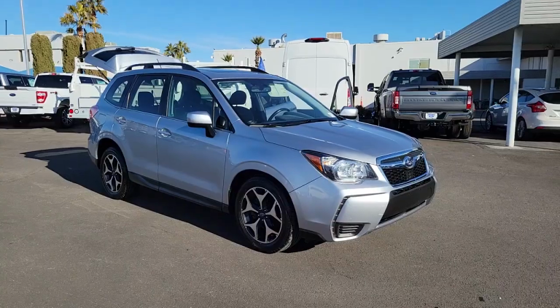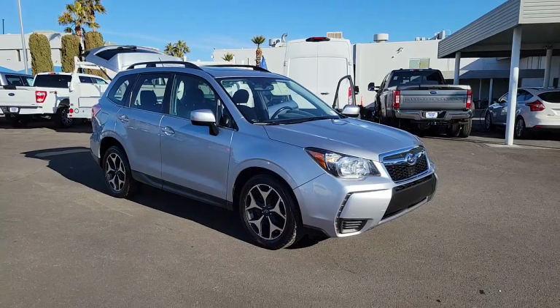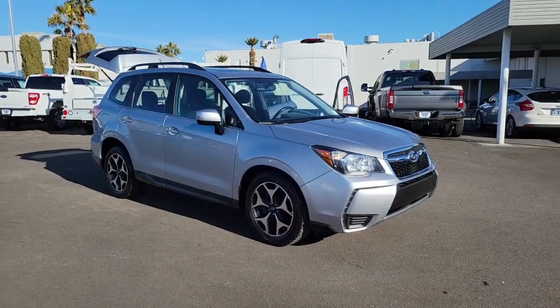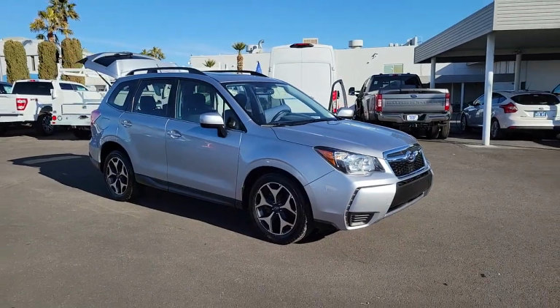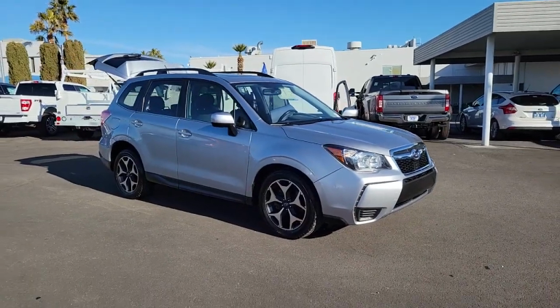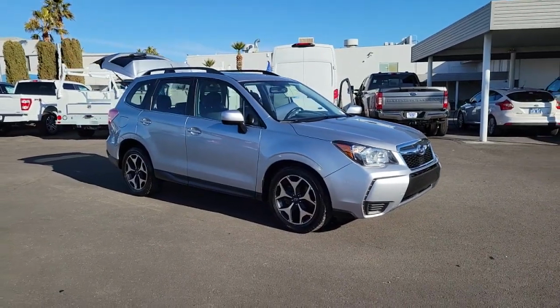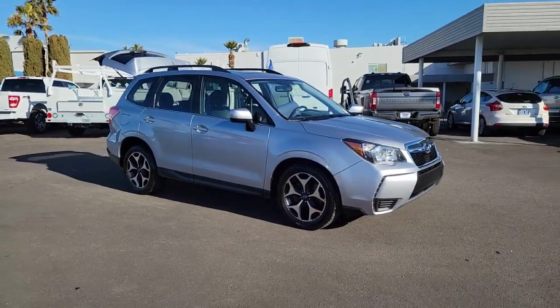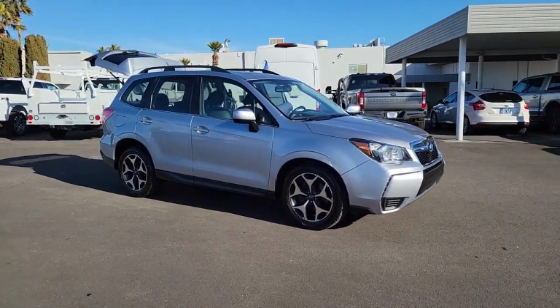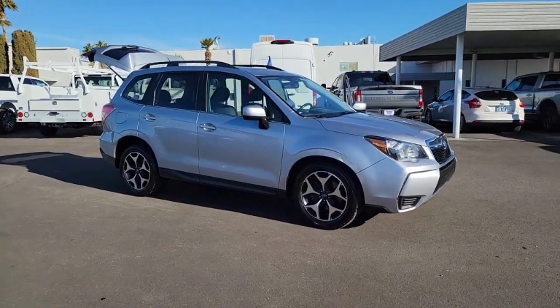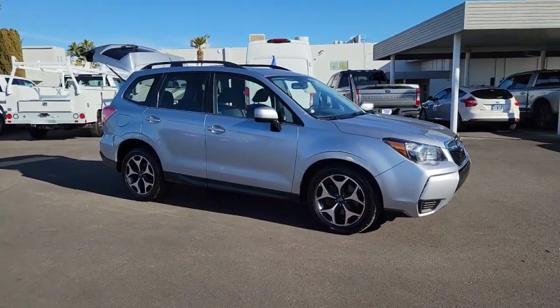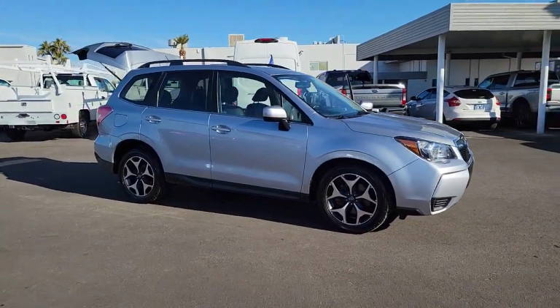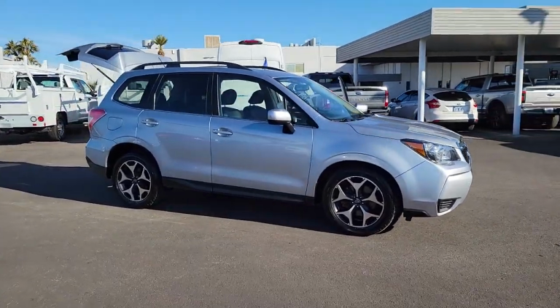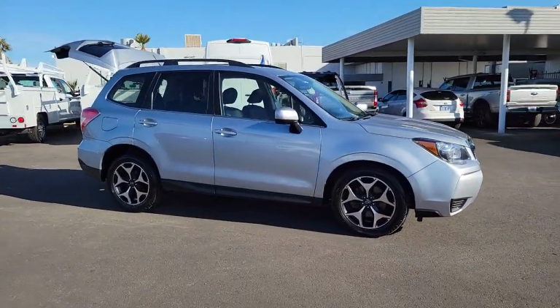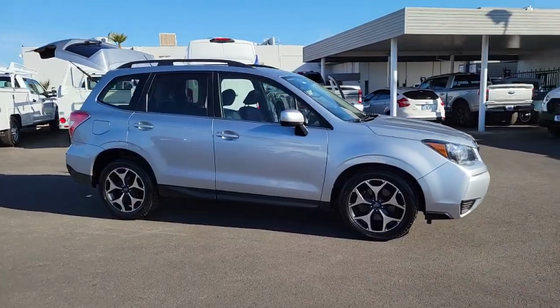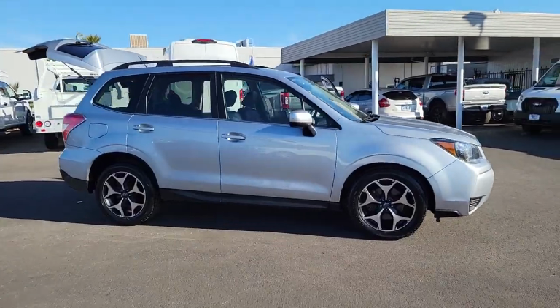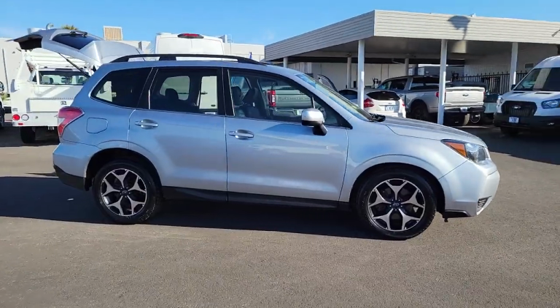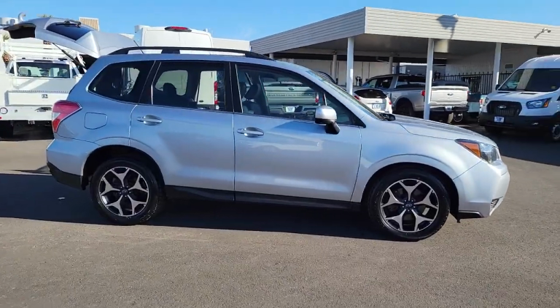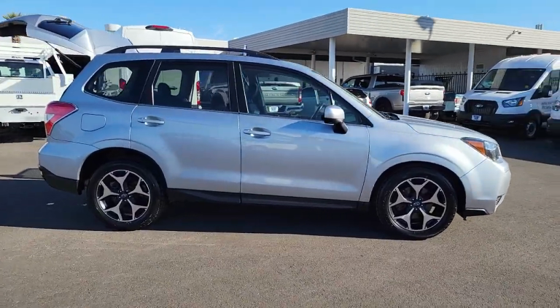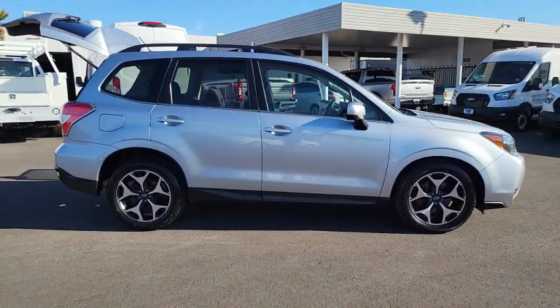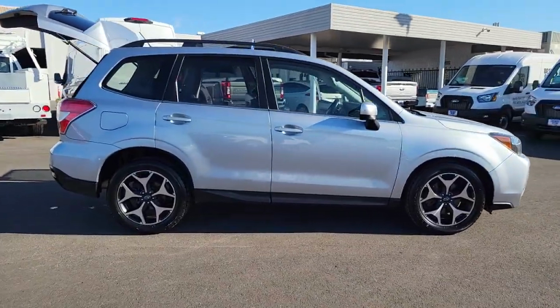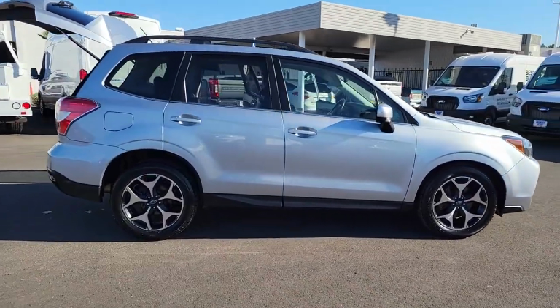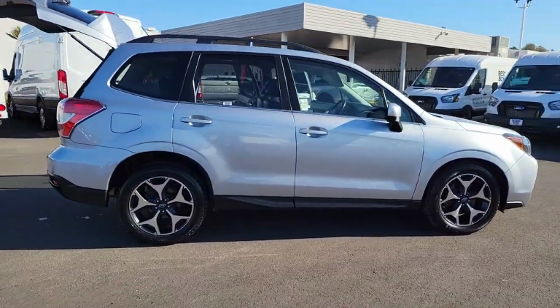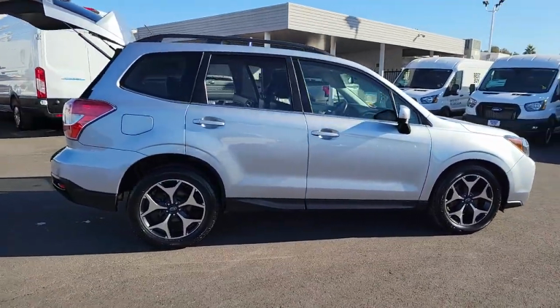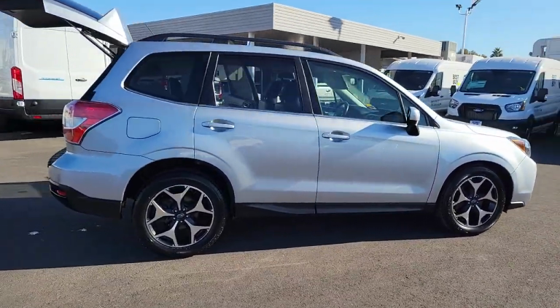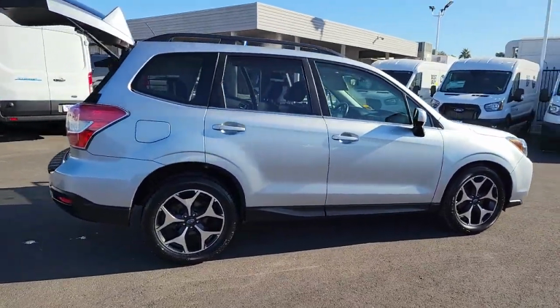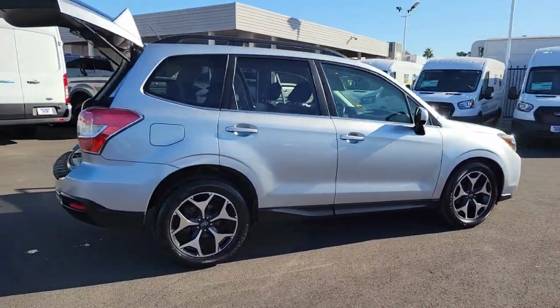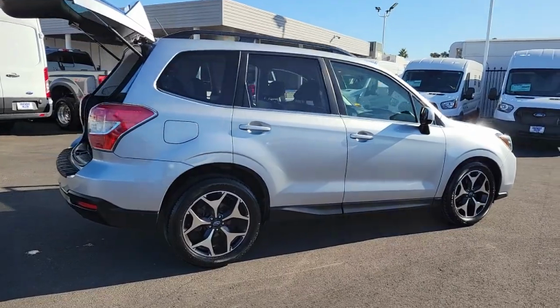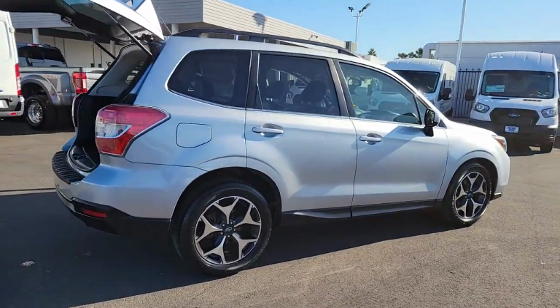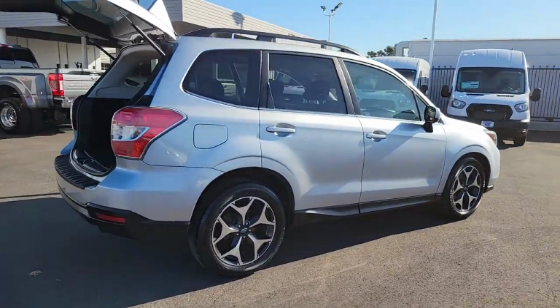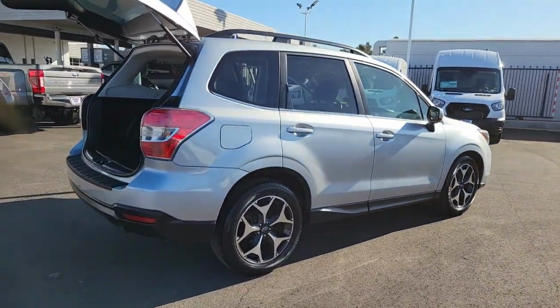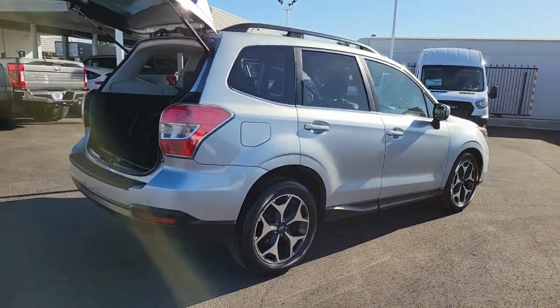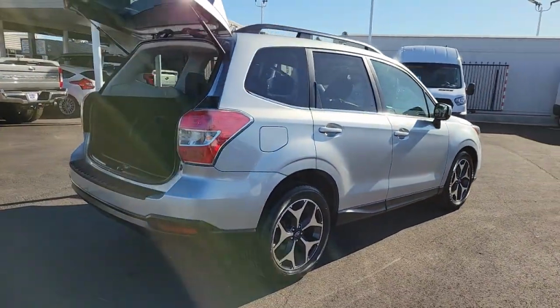Get acquainted with the 2015 Subaru Forester. With less than 90,000 miles on the odometer, this vehicle provides excellent value. Here's a refined, well-built Forester that's ready for adventure.